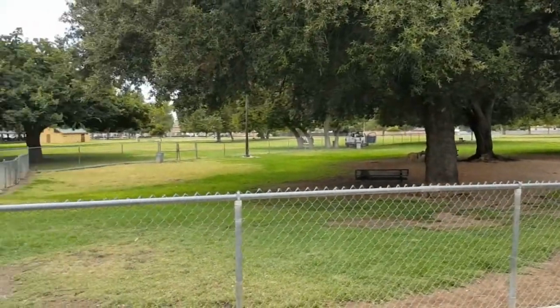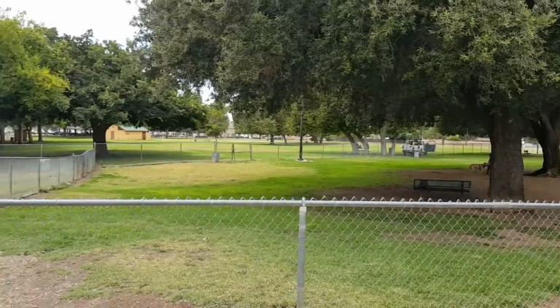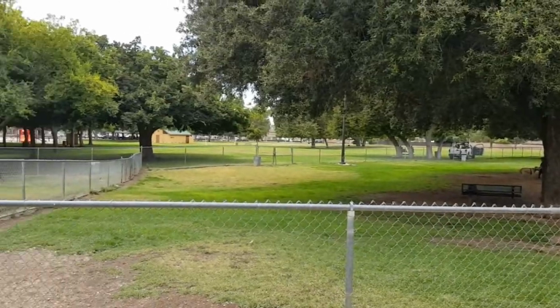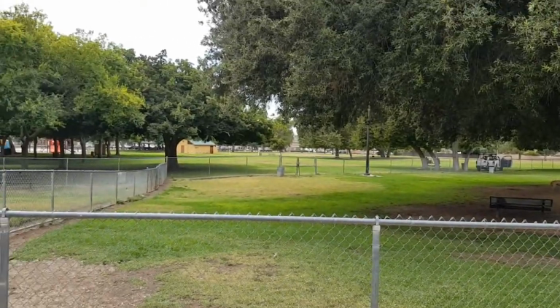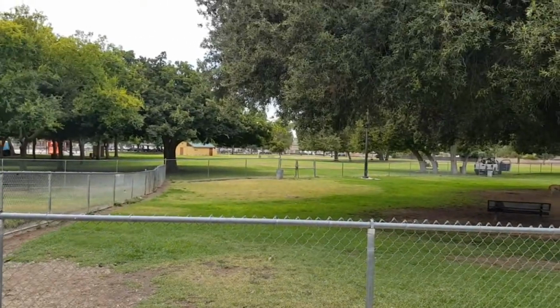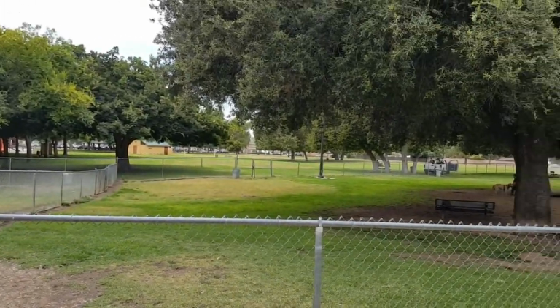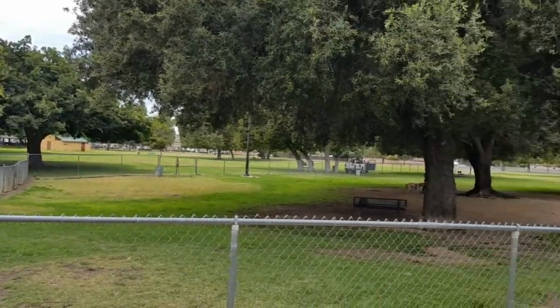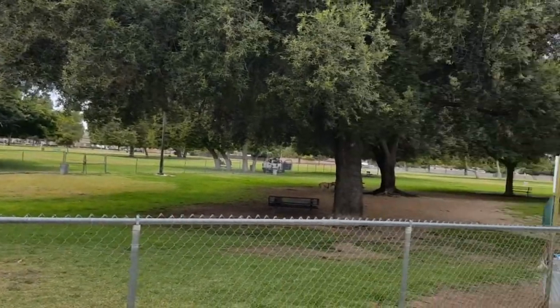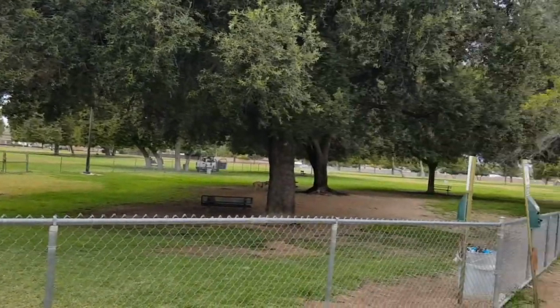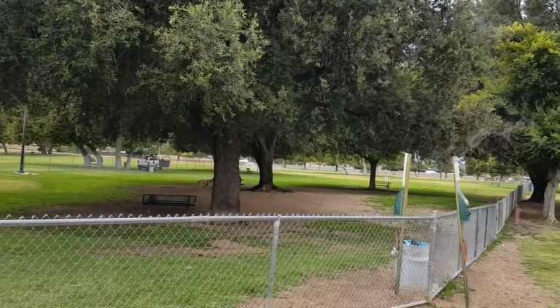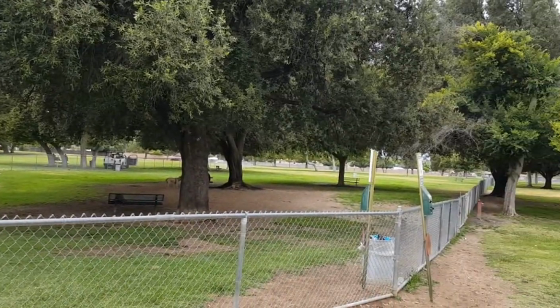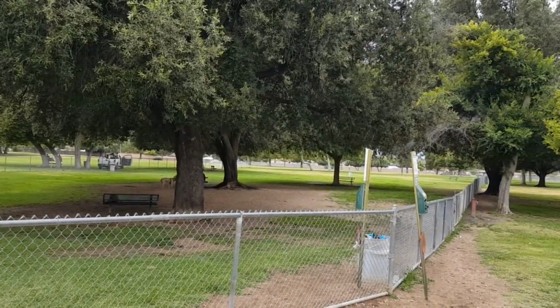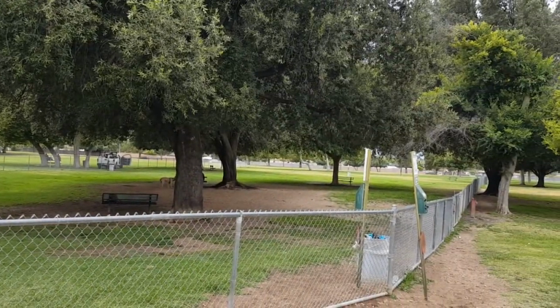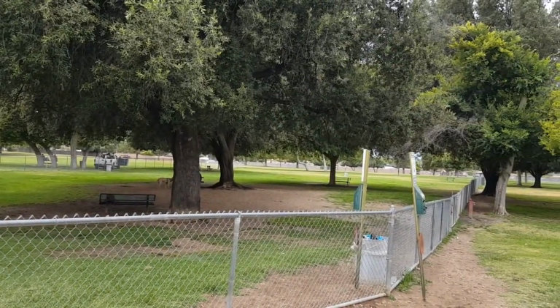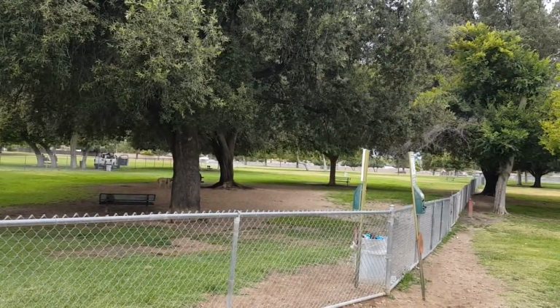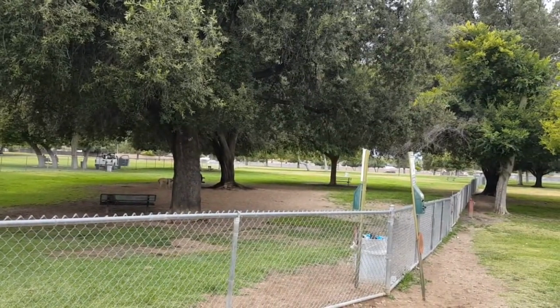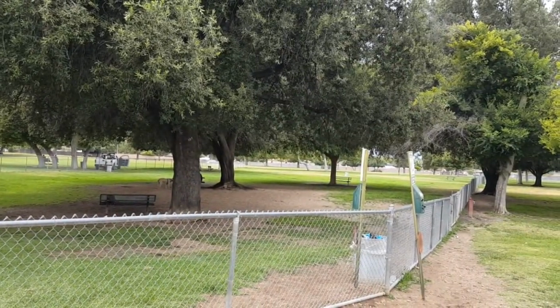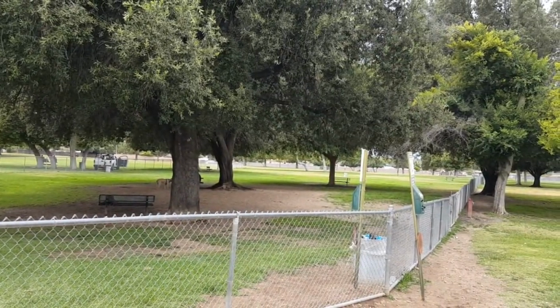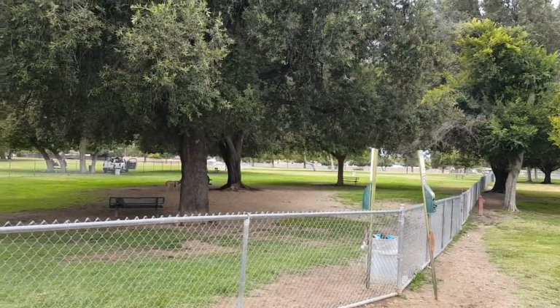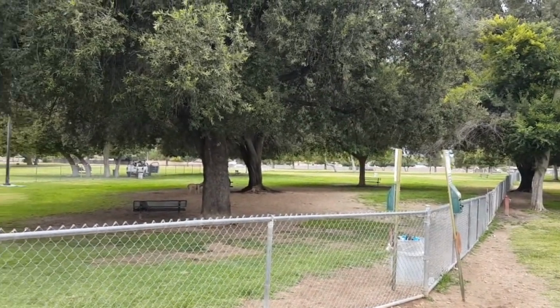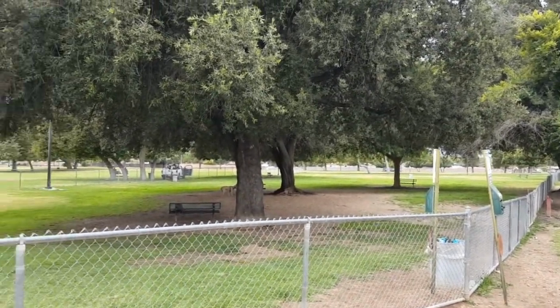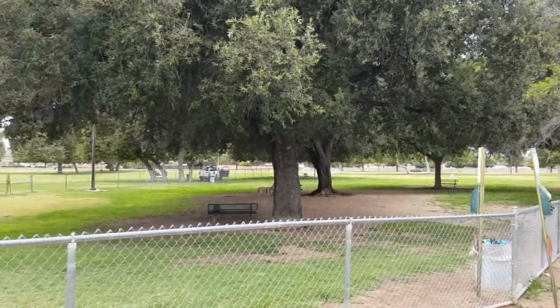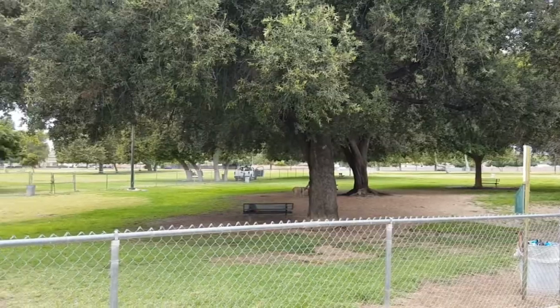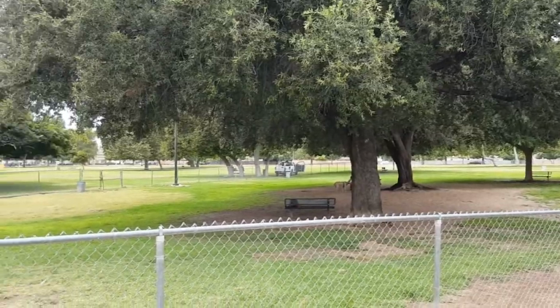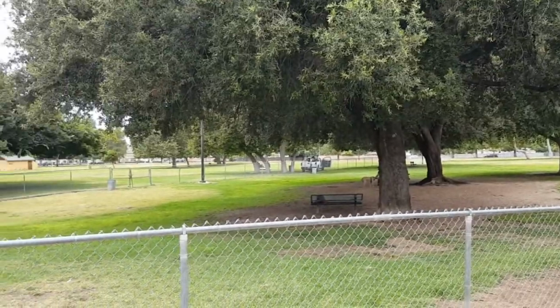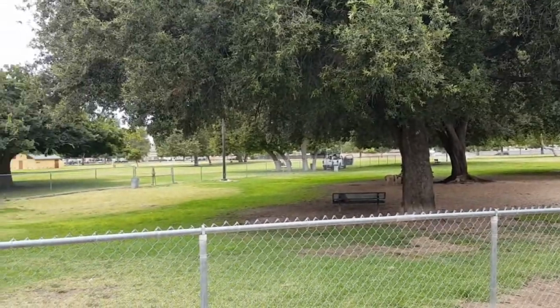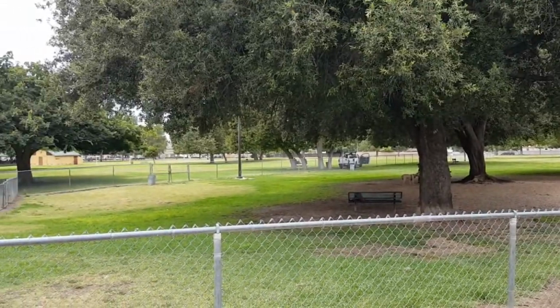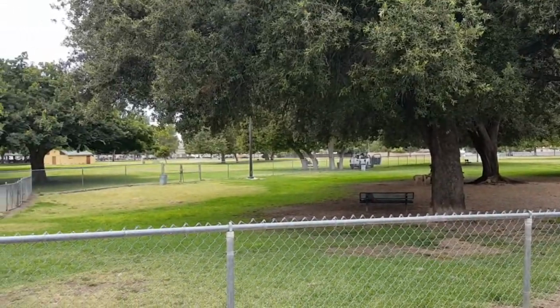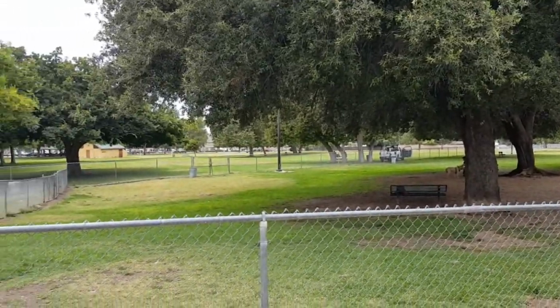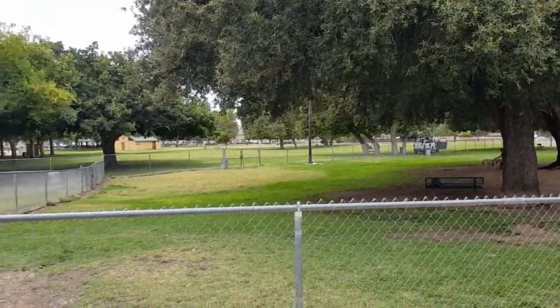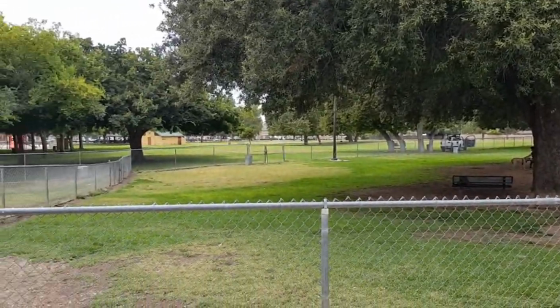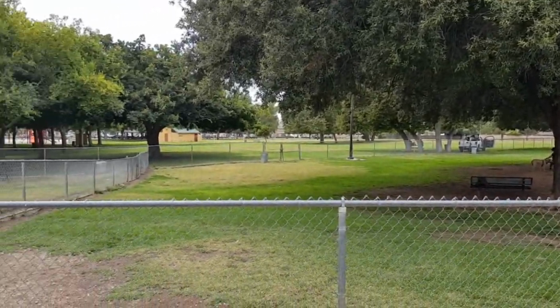Over here you have another section for large dogs. A lot of trees and shade and areas for them to run here.